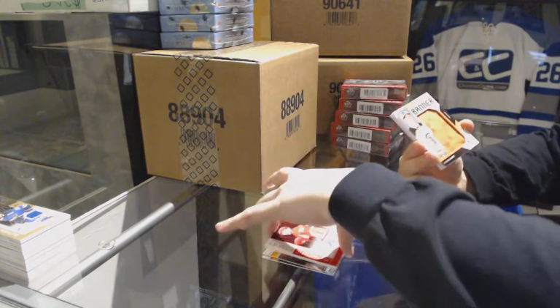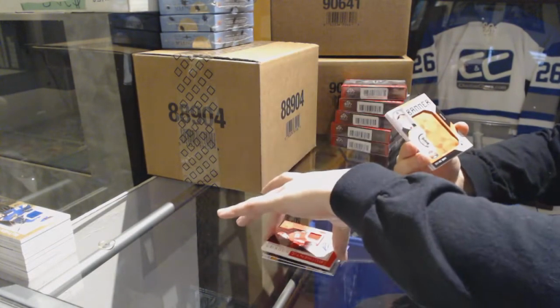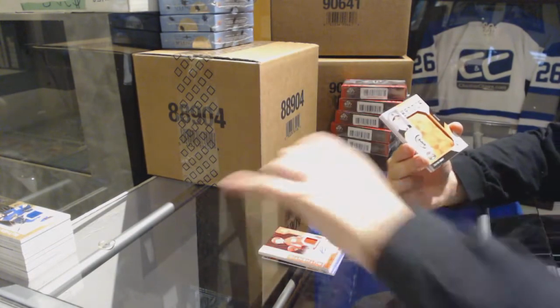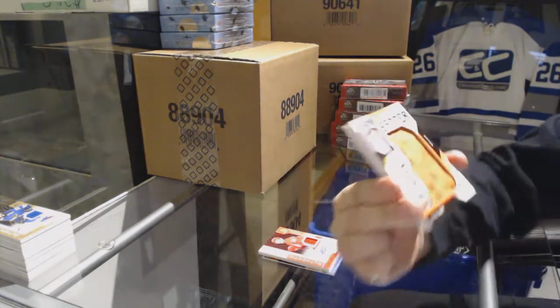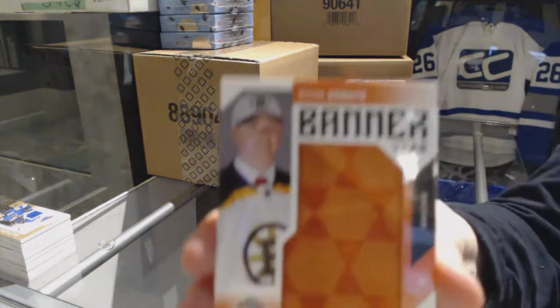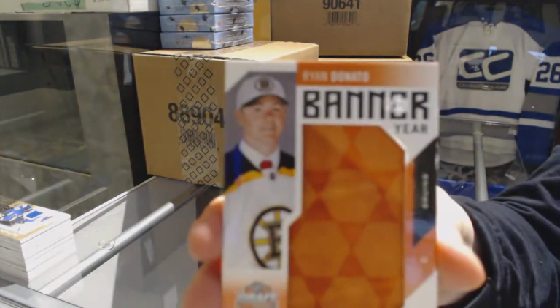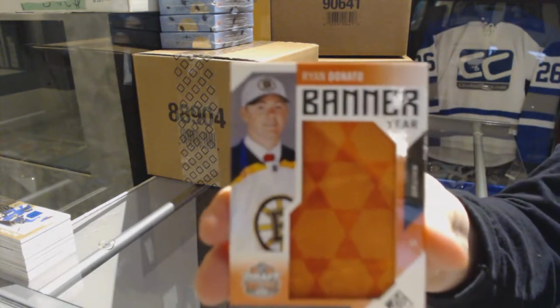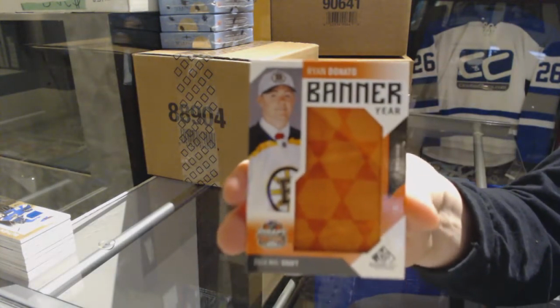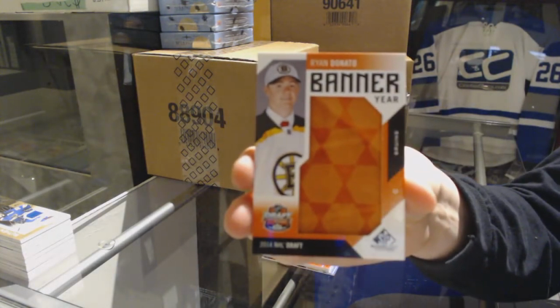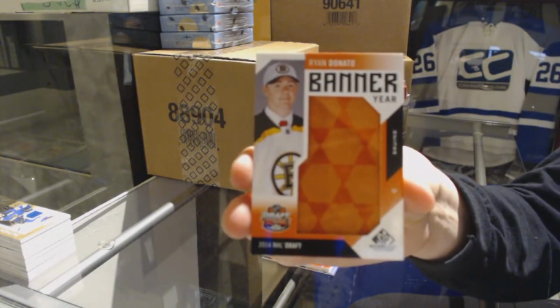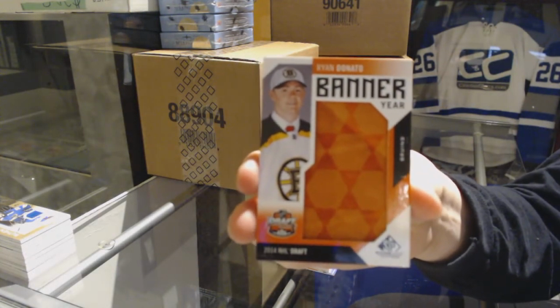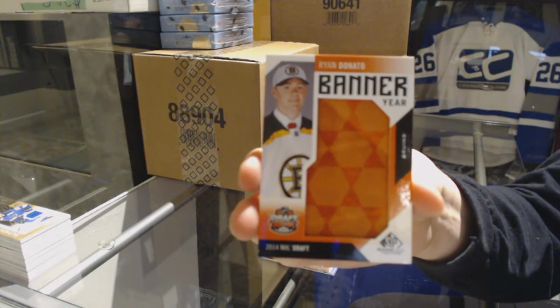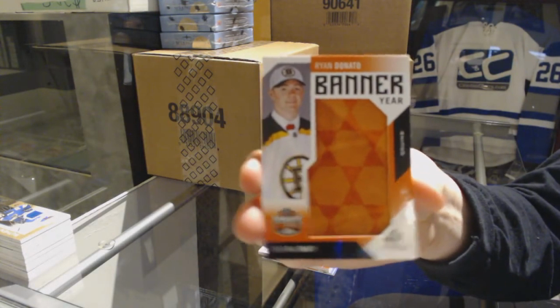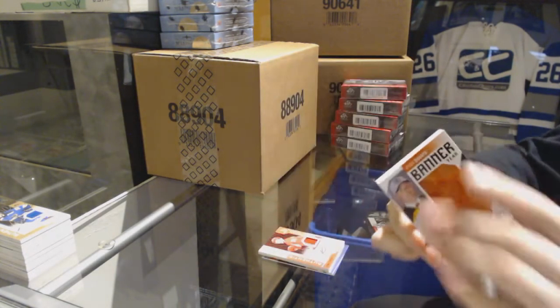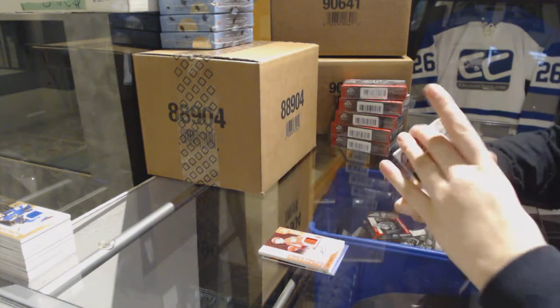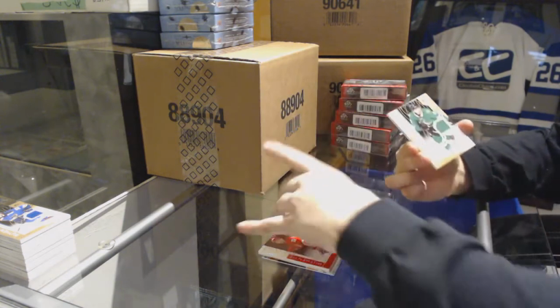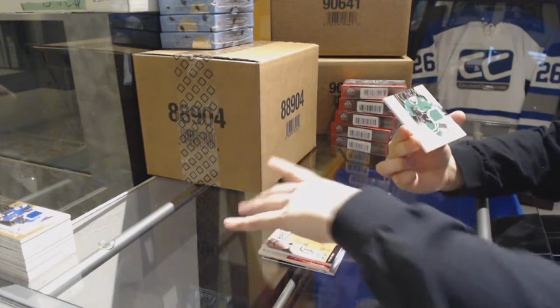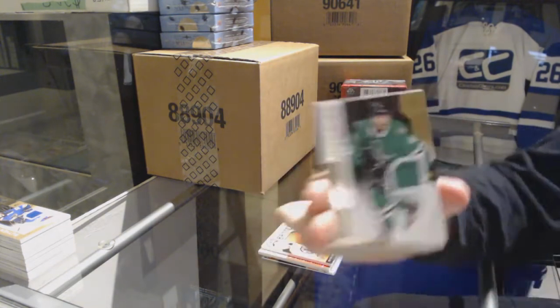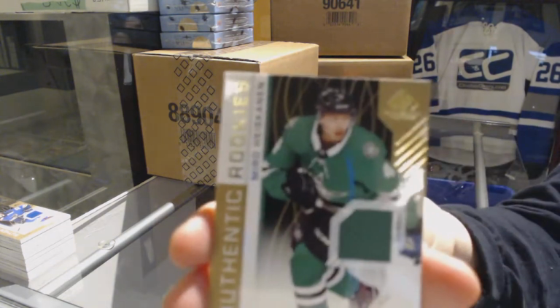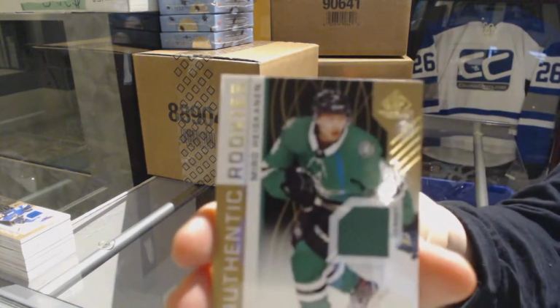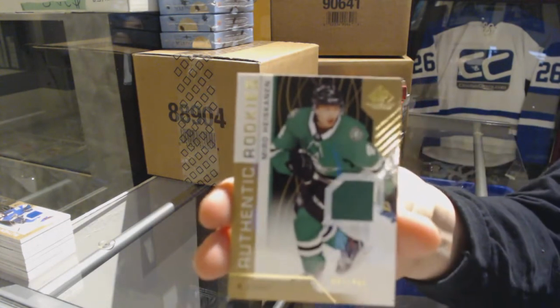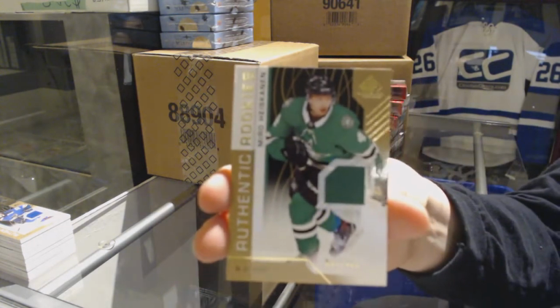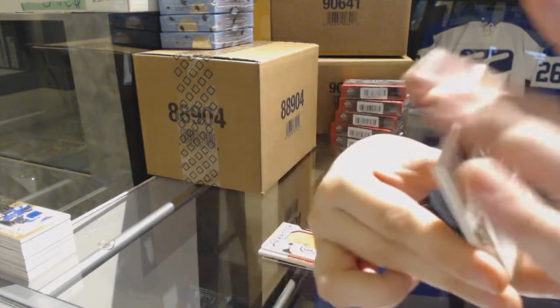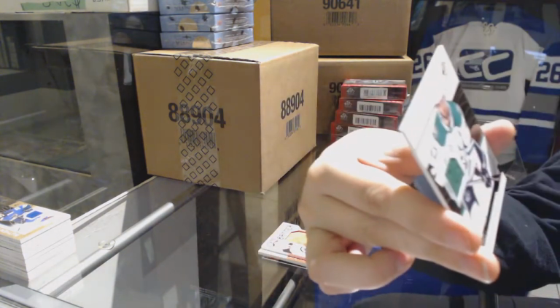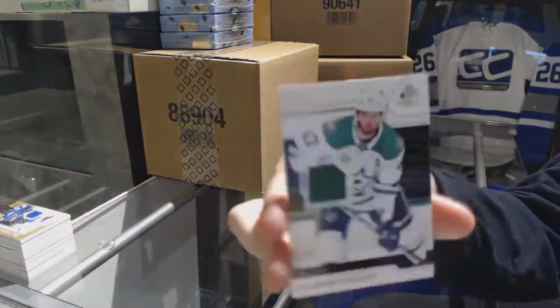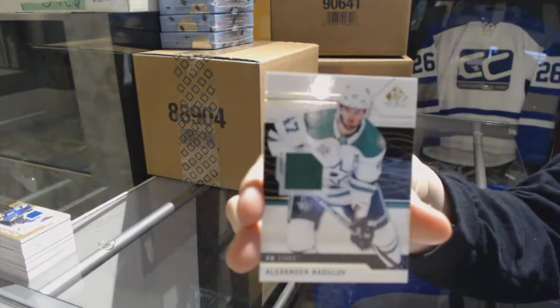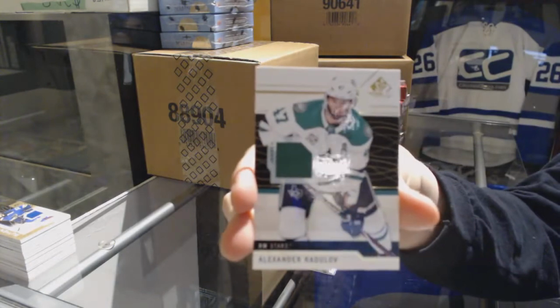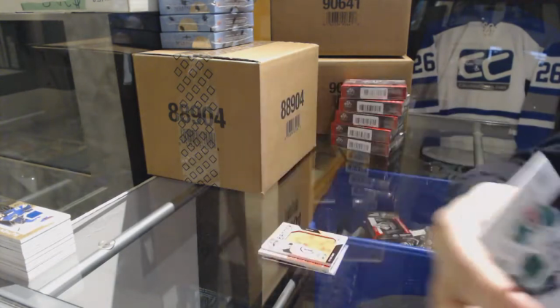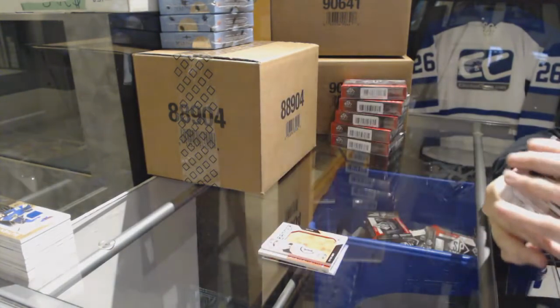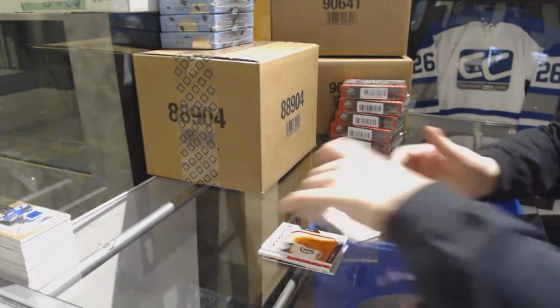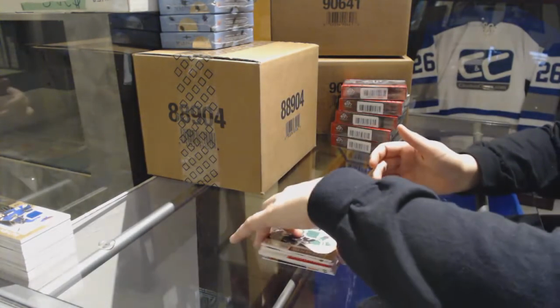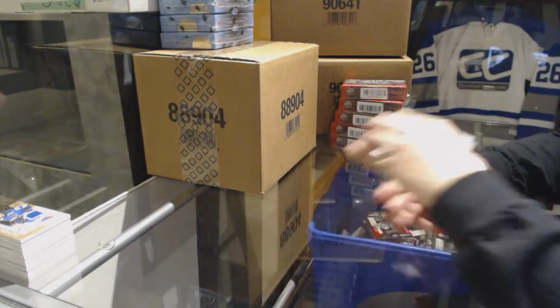We've got a banner here for the Boston Bruins of Ryan Donato. Jersey, a Miro Heiskanen numbered to 499 for the Stars, and an Alexander Radulov base jersey for the Stars.